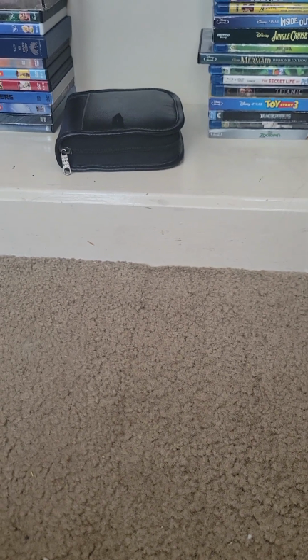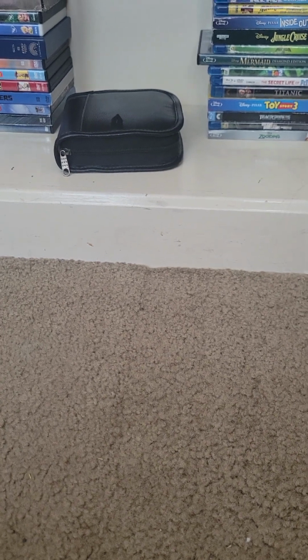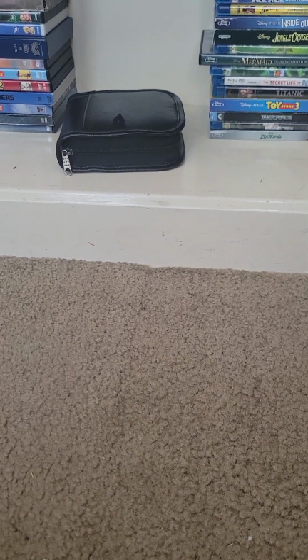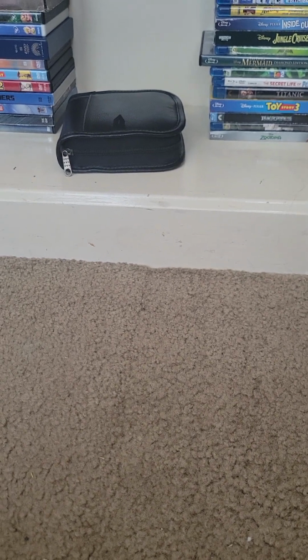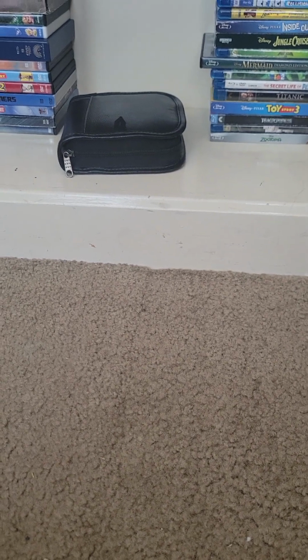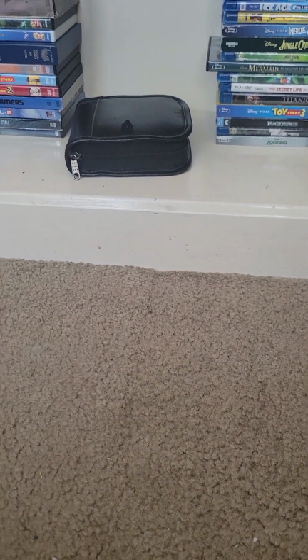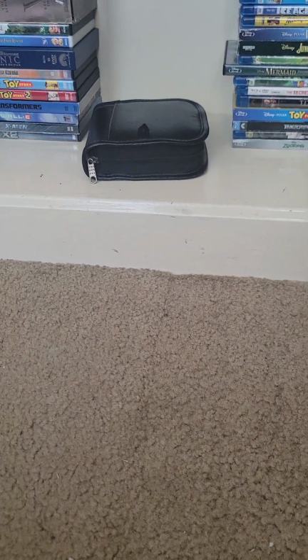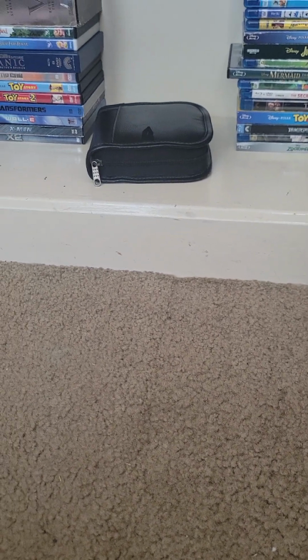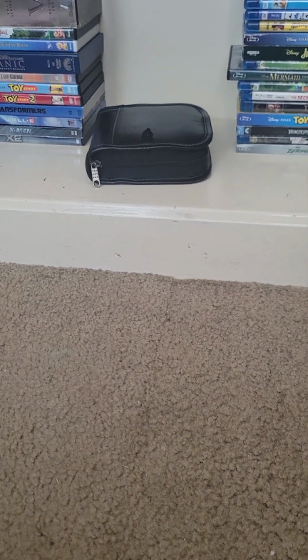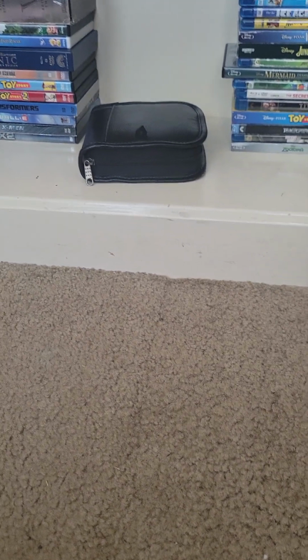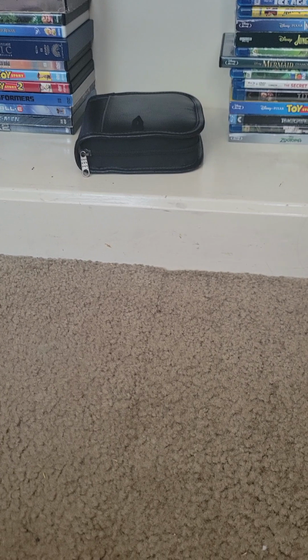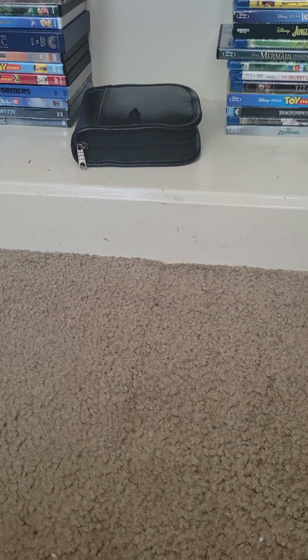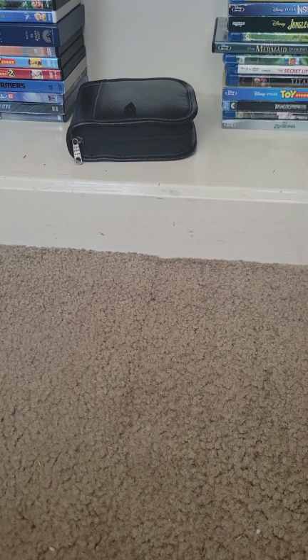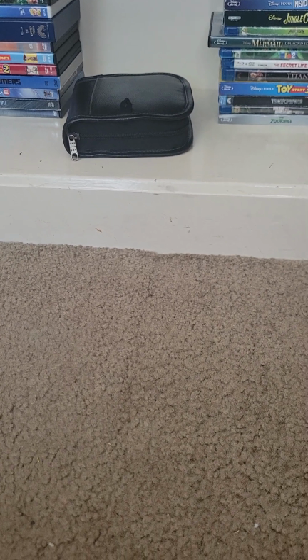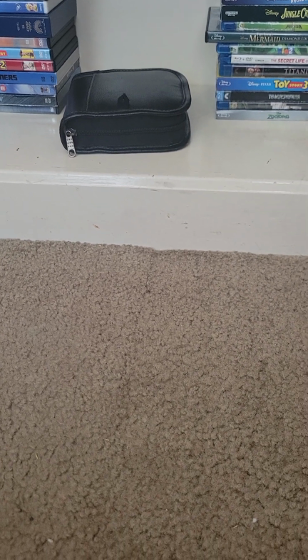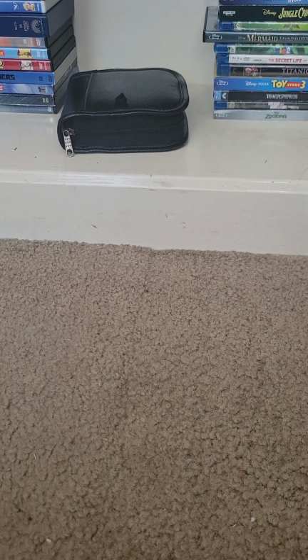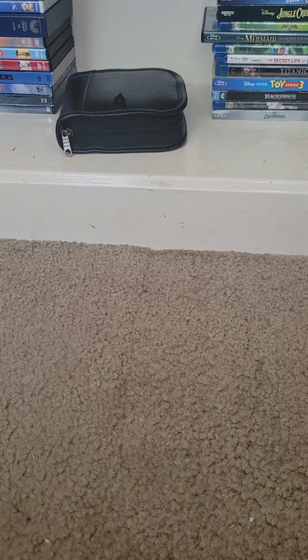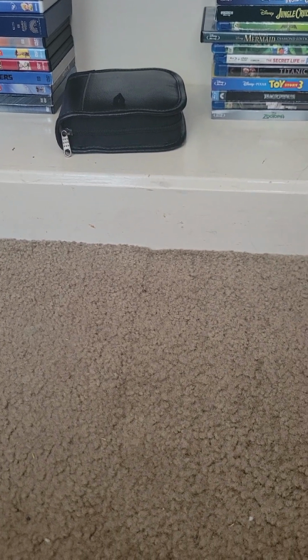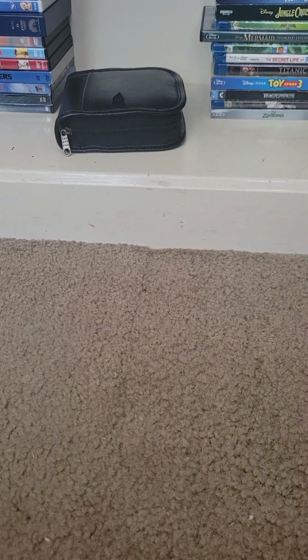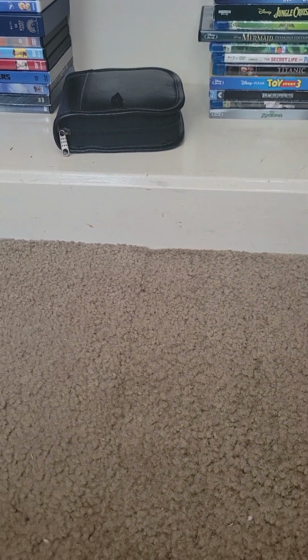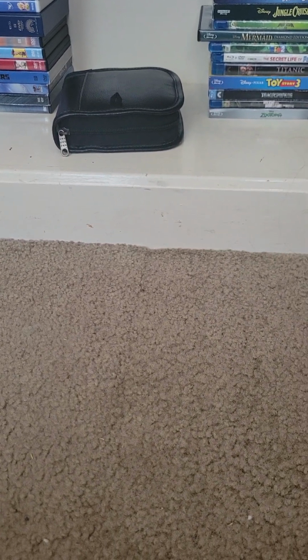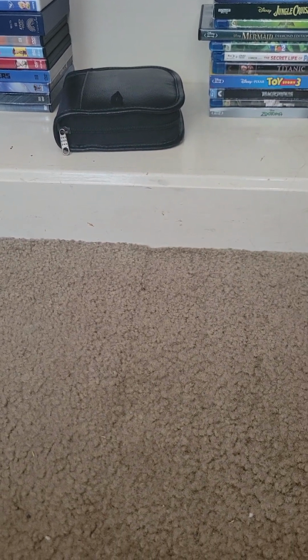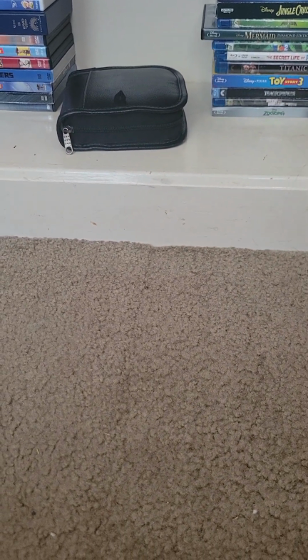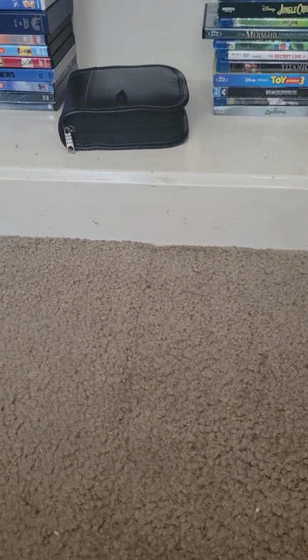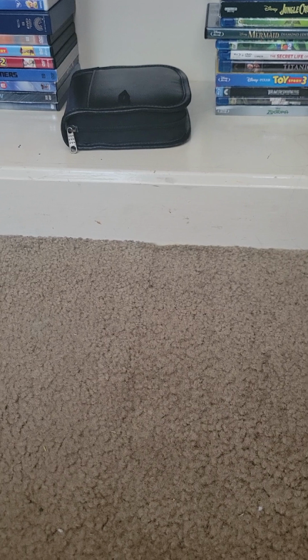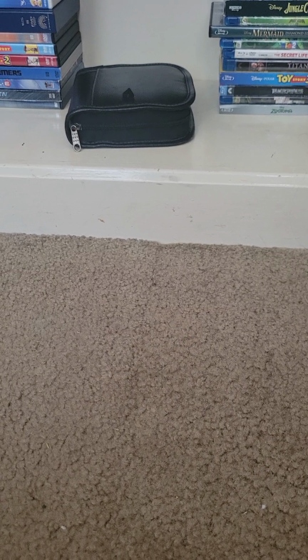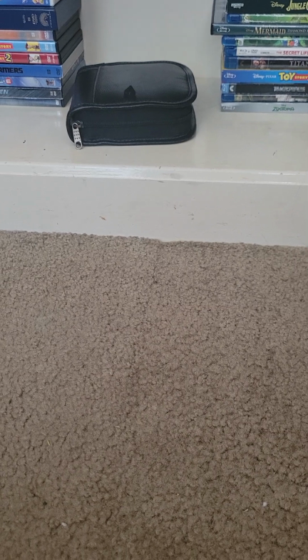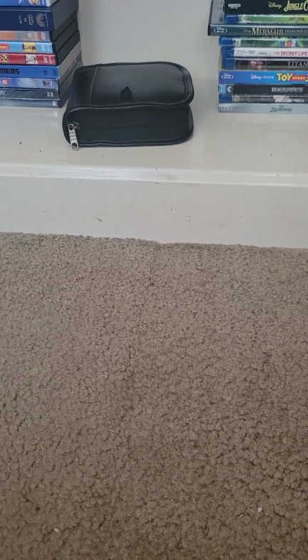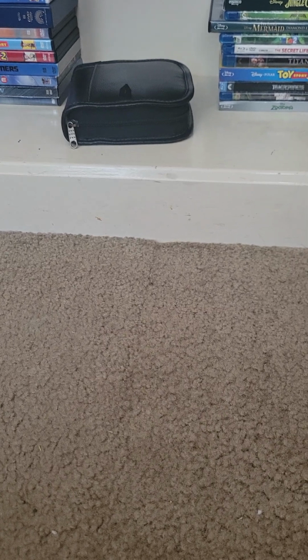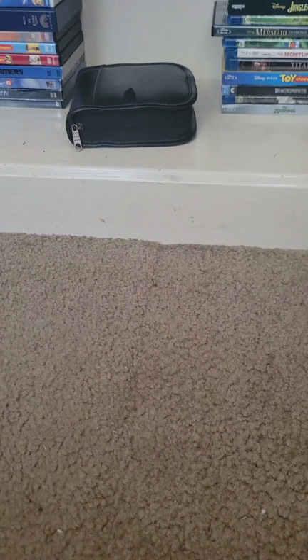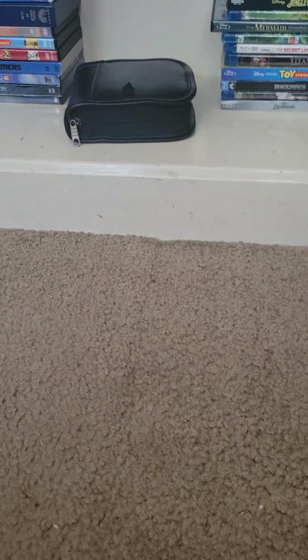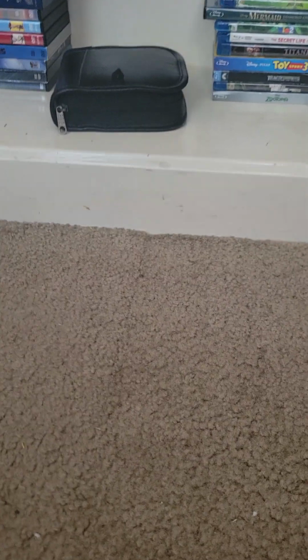DVD update for November 4th, 2023. I got more DVDs from a garage sale that I went to with my grandmother. So let's get started.